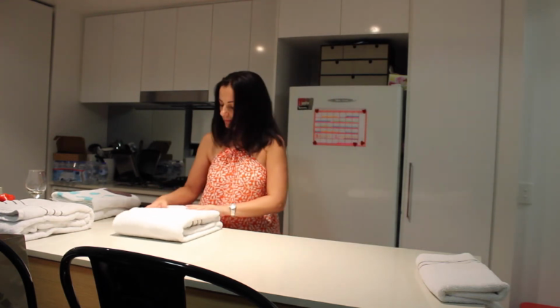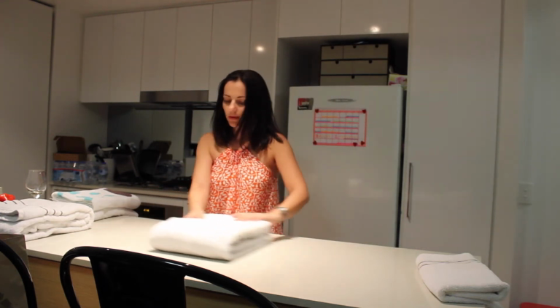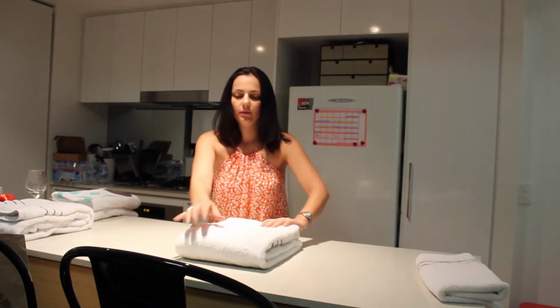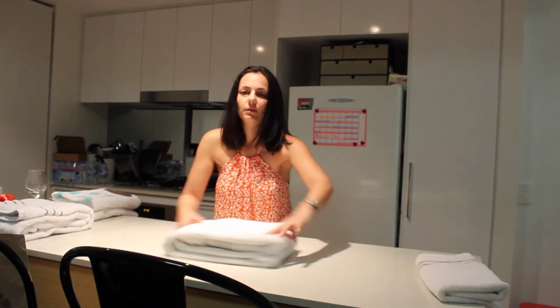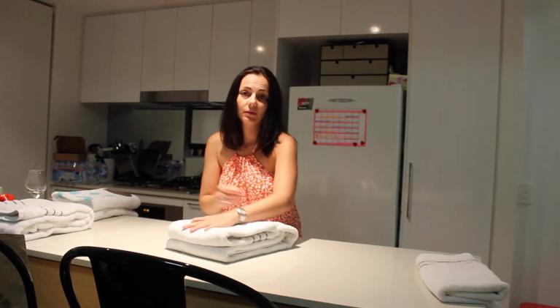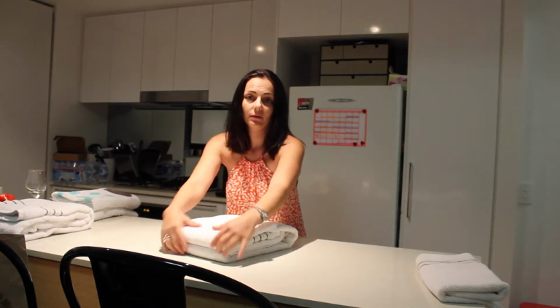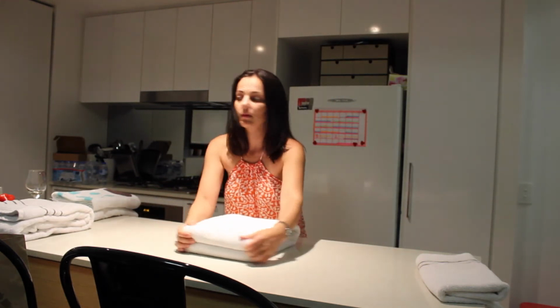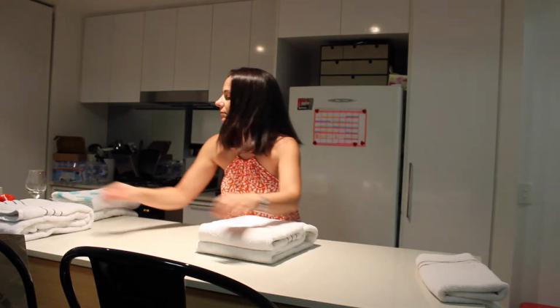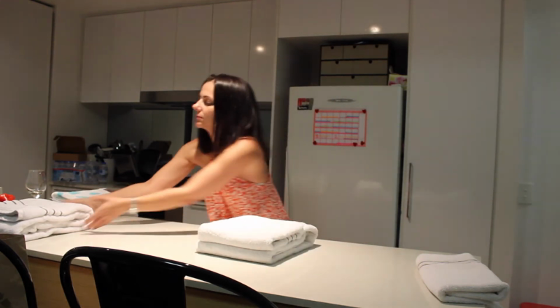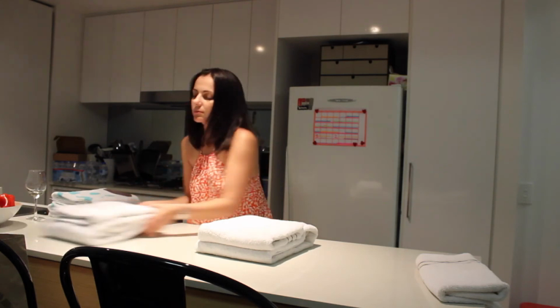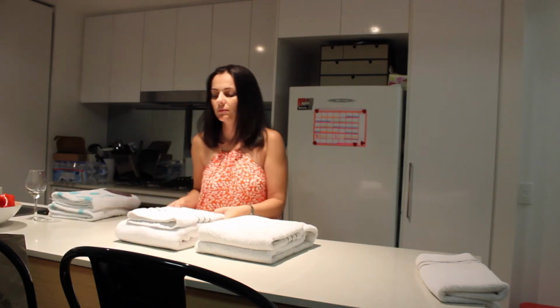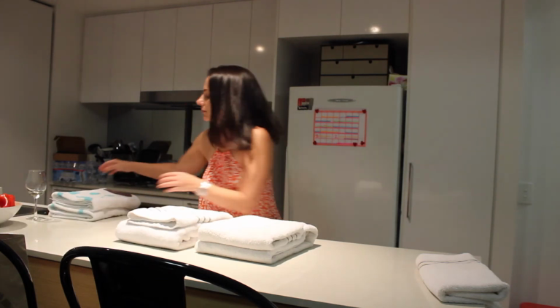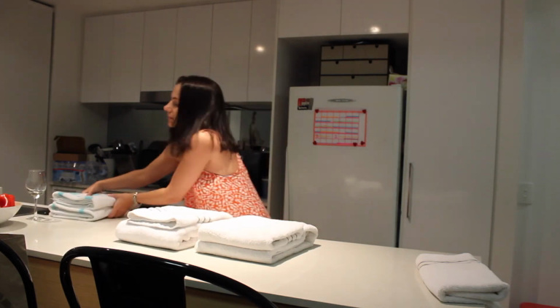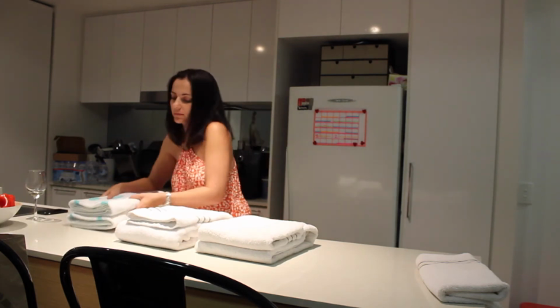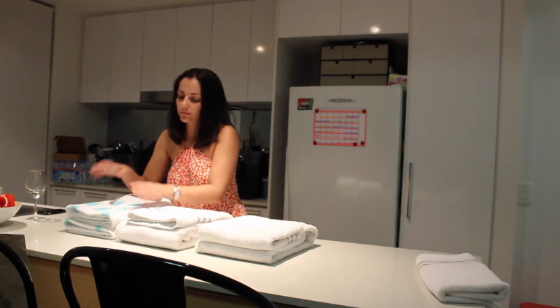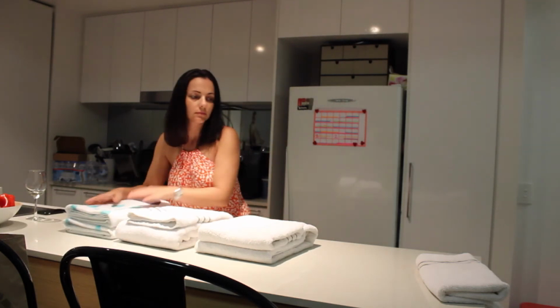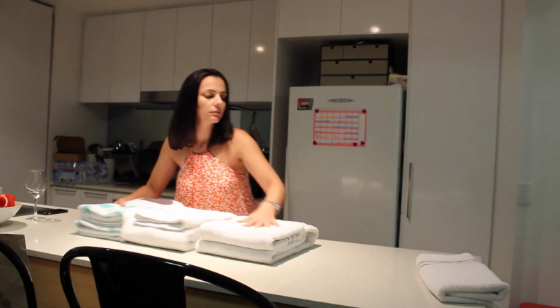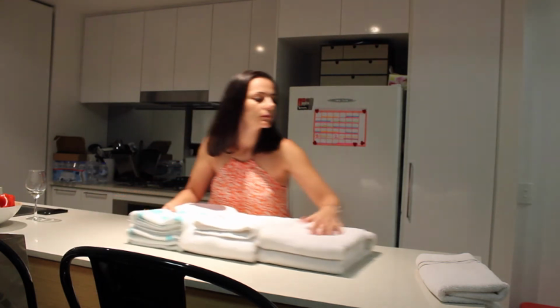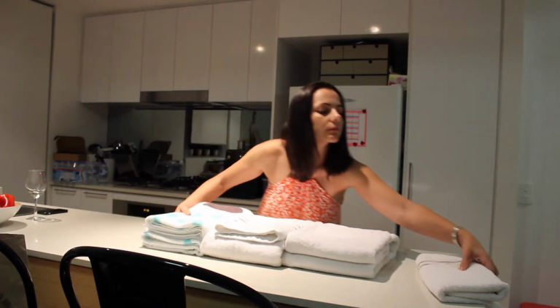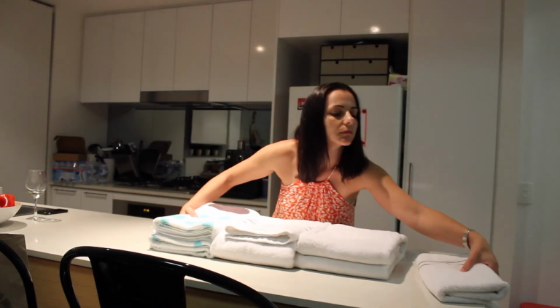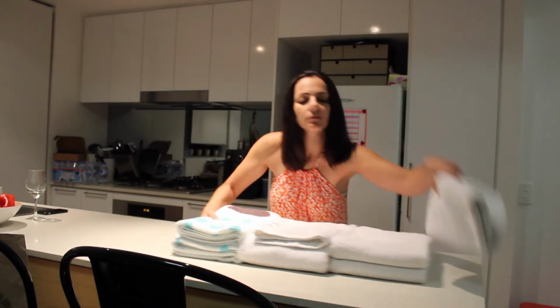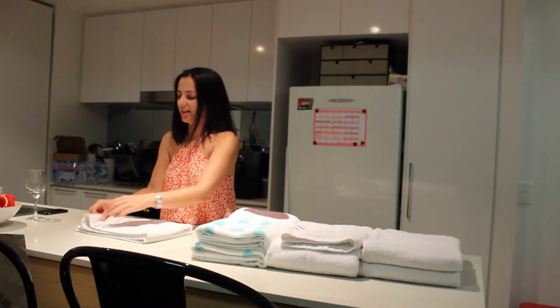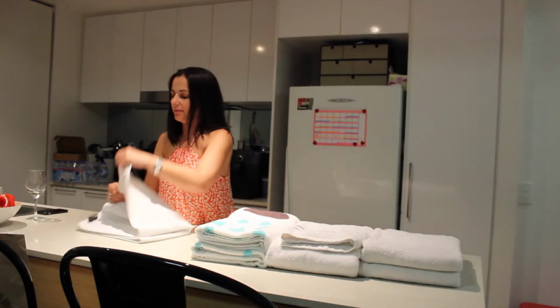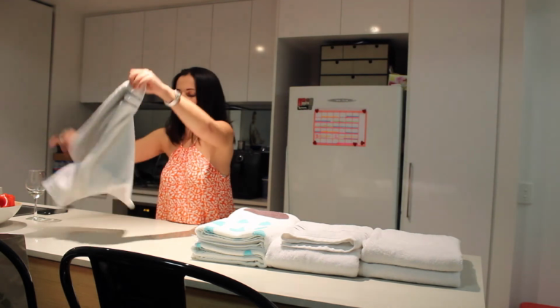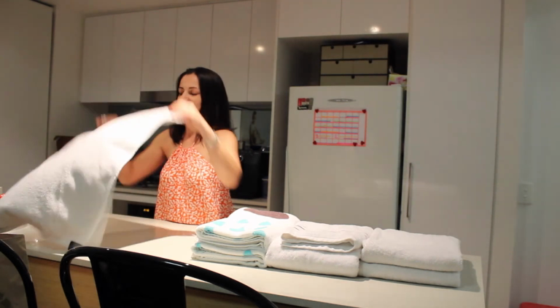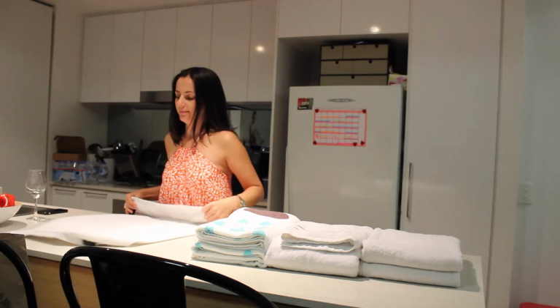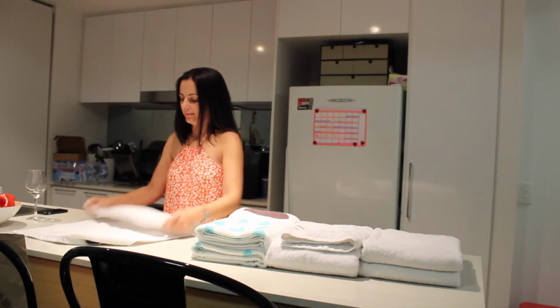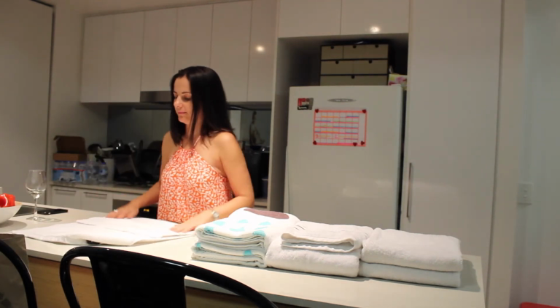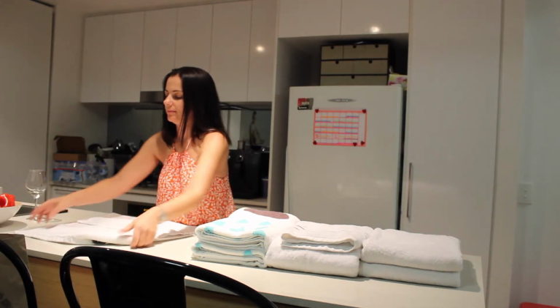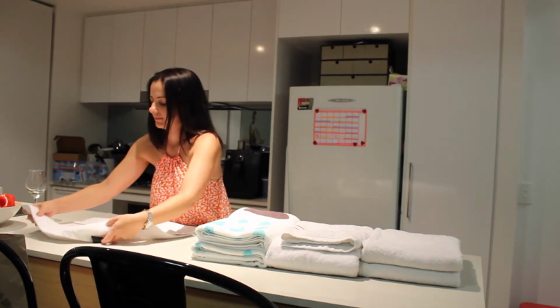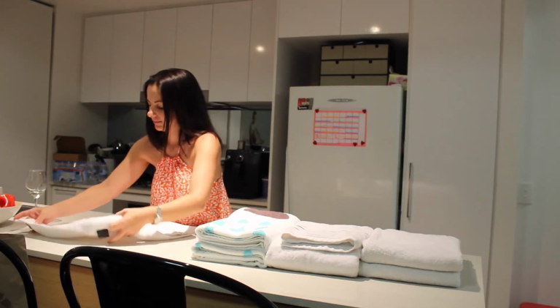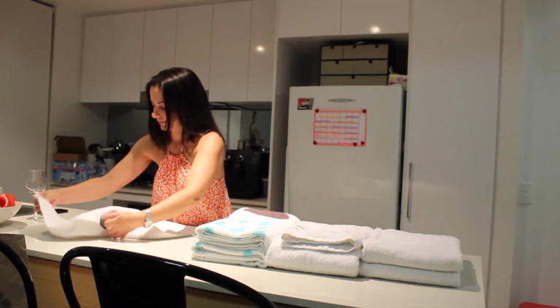I prefer this way because there are no open ends at the end of your towel folds. It looks neat from whichever way you stack them into your cupboard, linen press or wherever you store your towels — it looks nice and neat.